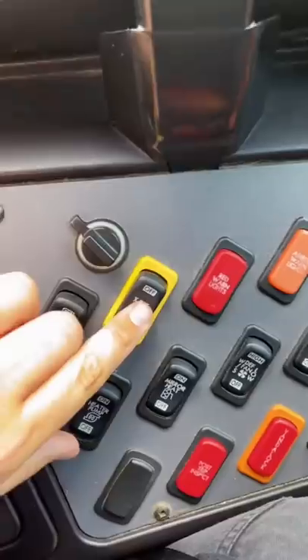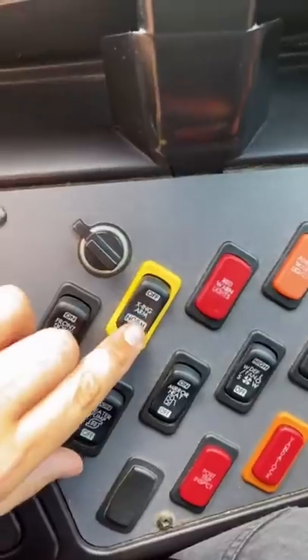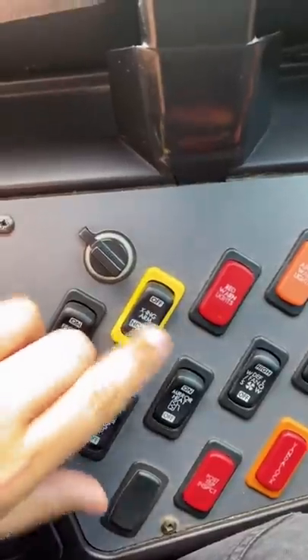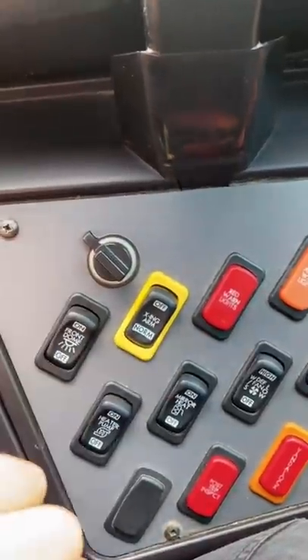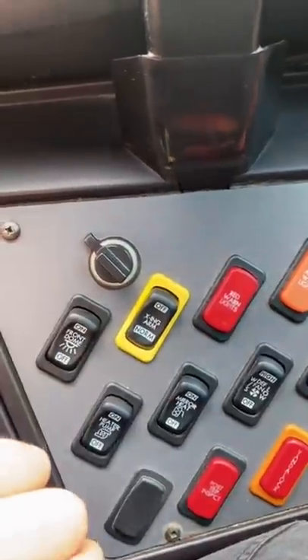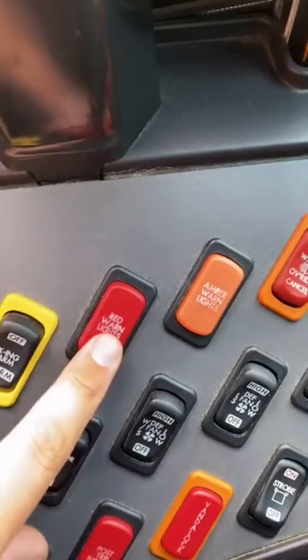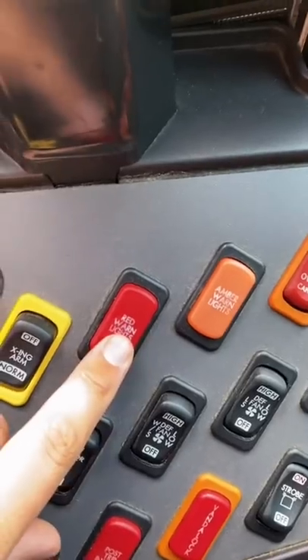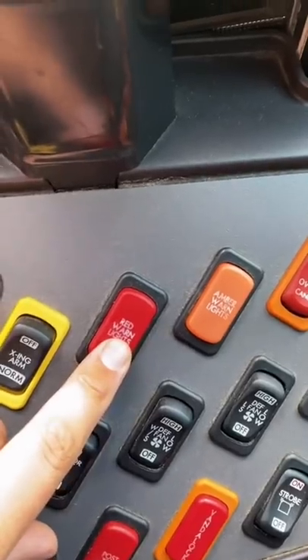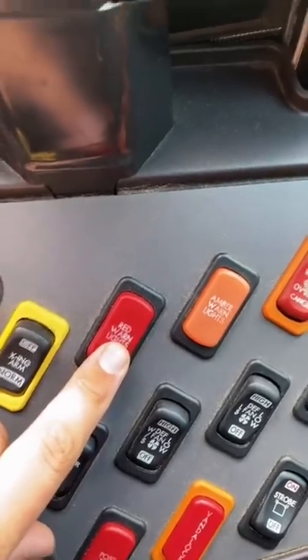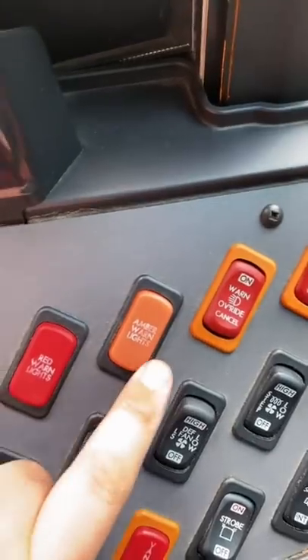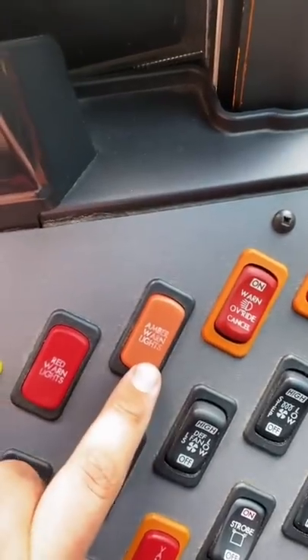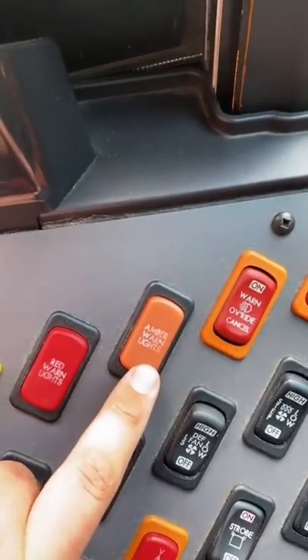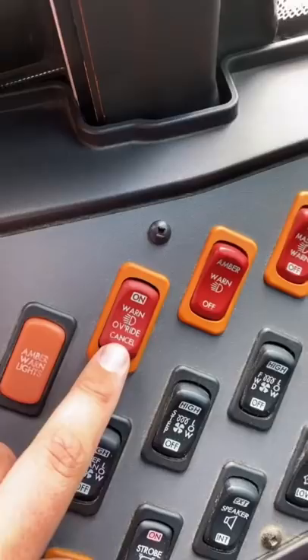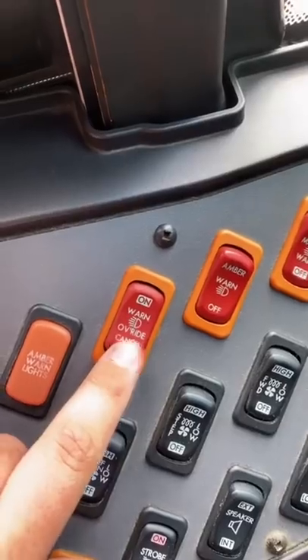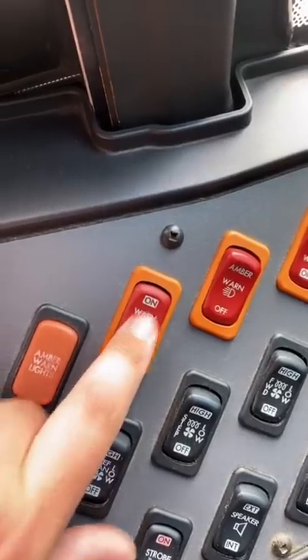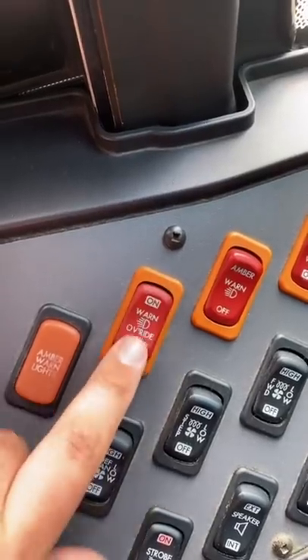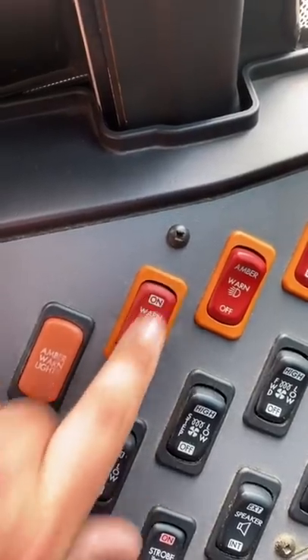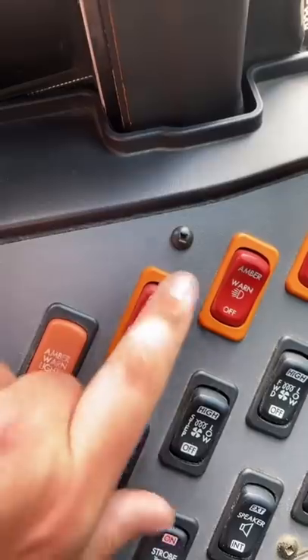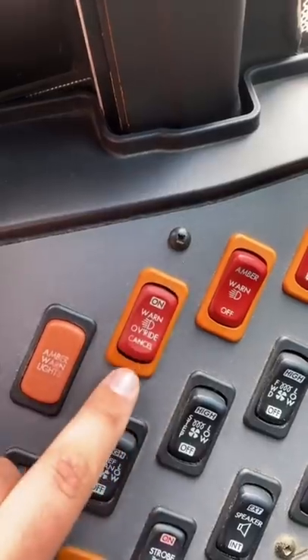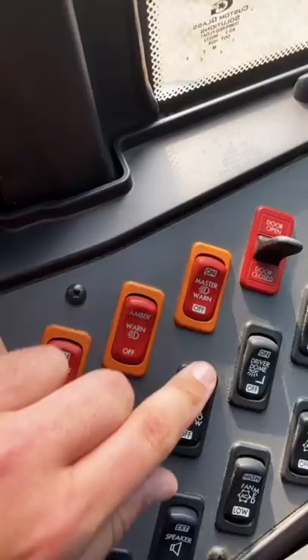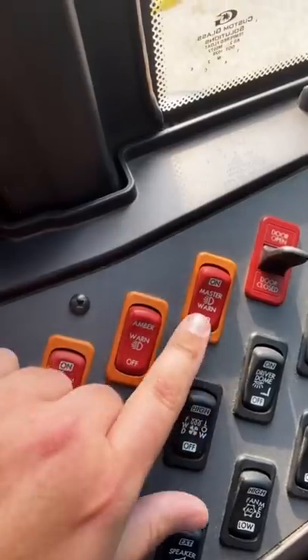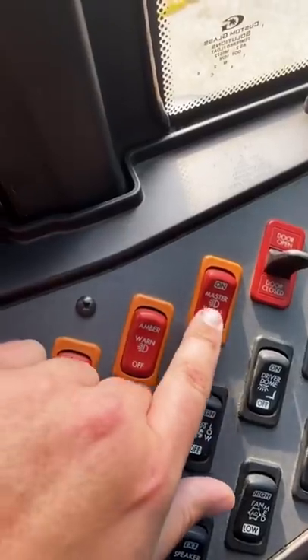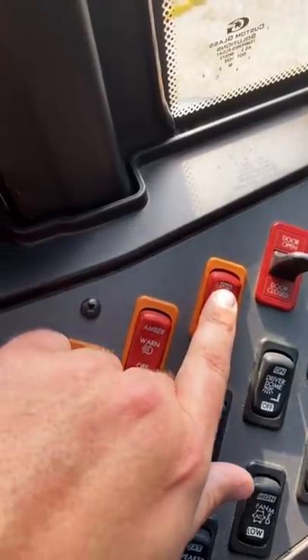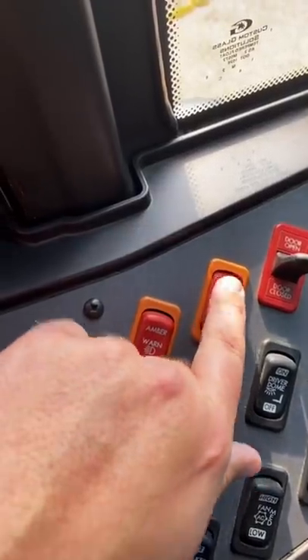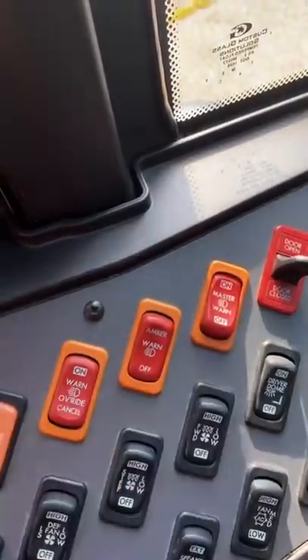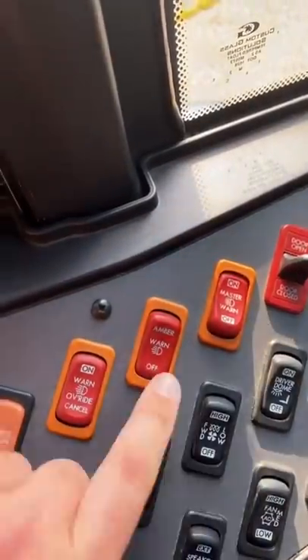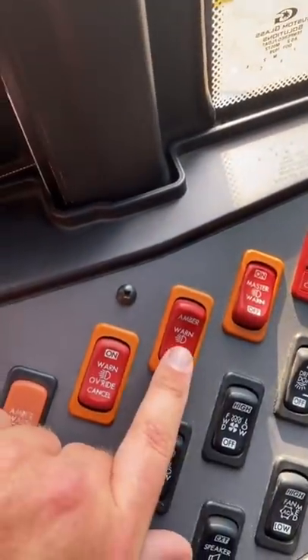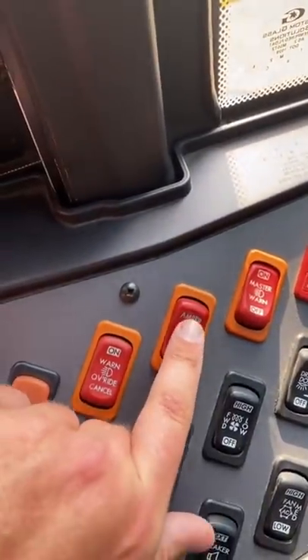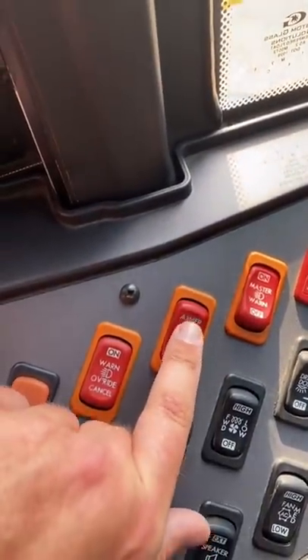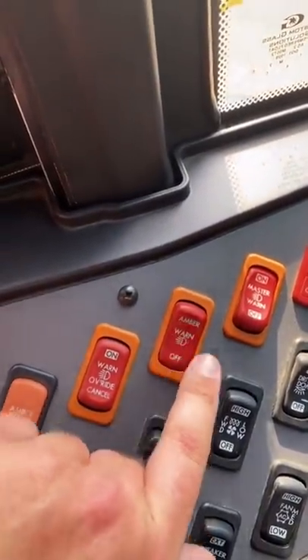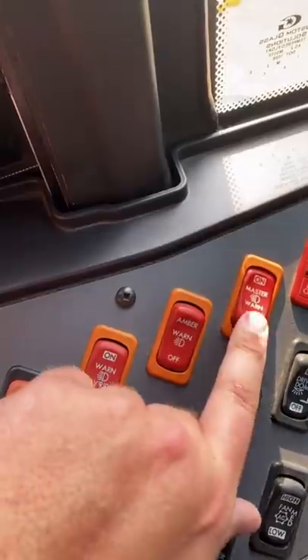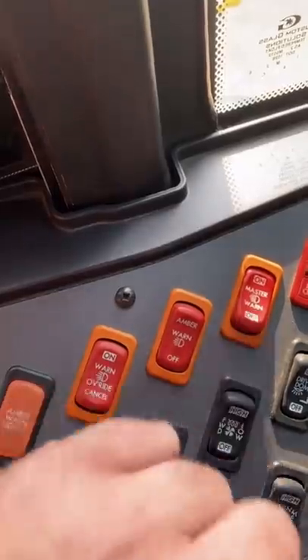This turns off the crossing arm in the front. This lights up when the red lights are on, and this lights up when the amber lights are on. This turns on my red lights if I want them on automatically. This is the master switch that turns on the system for the red lights. This turns on the amber lights, and then when I open the door, the red lights come on.